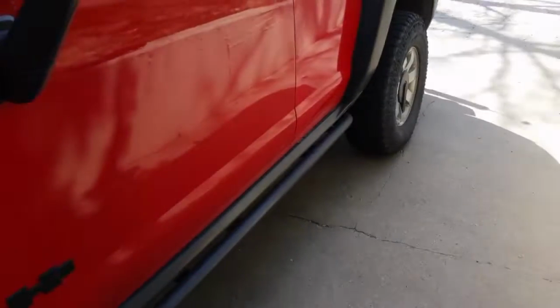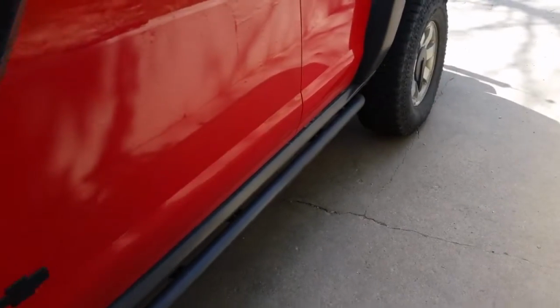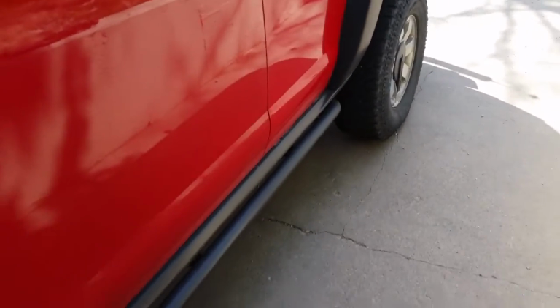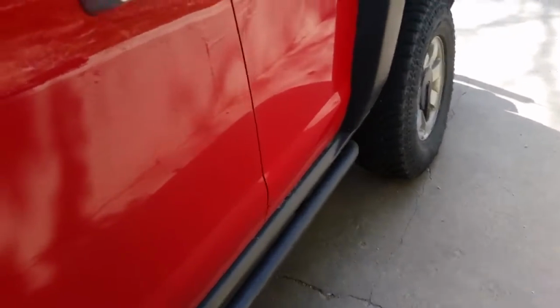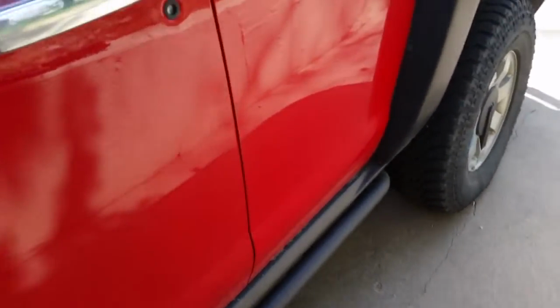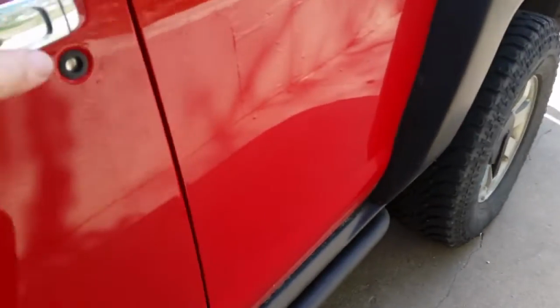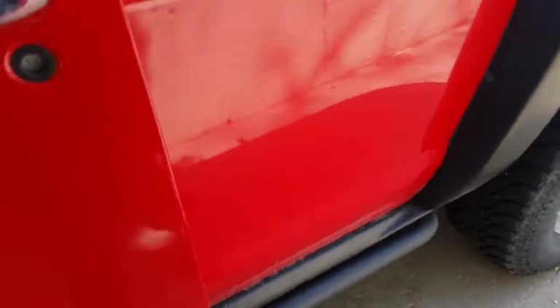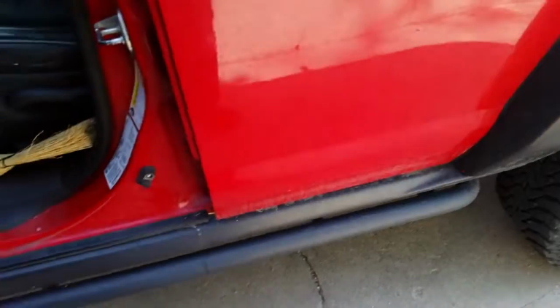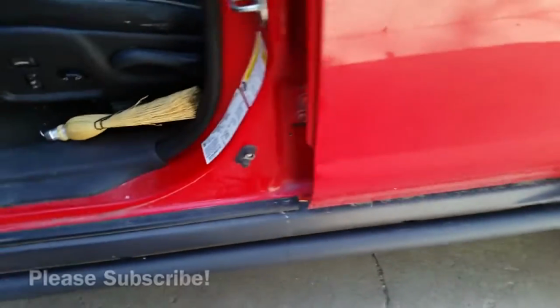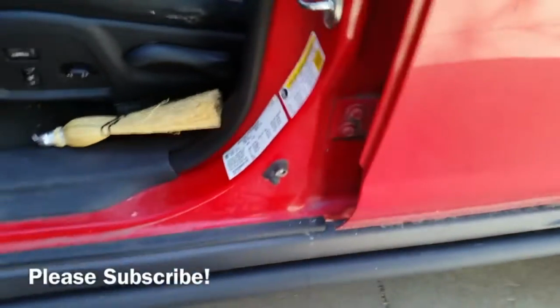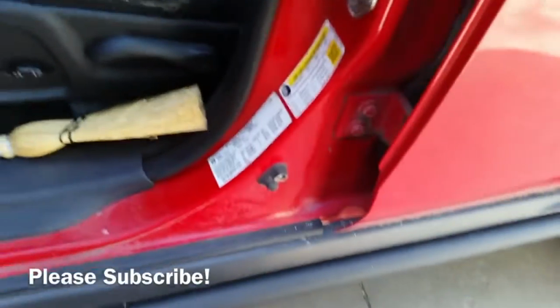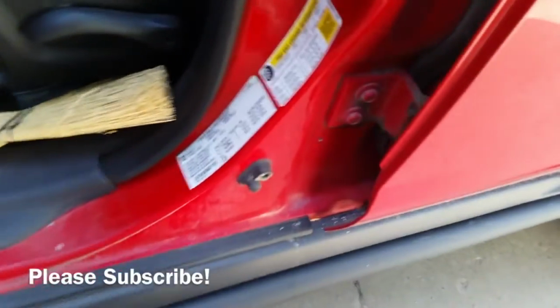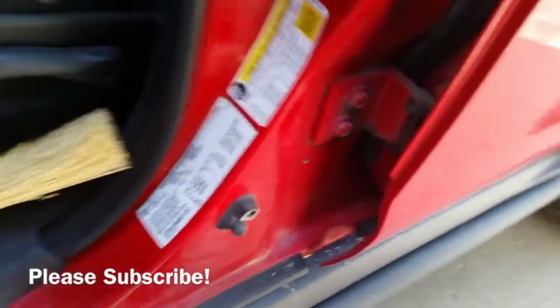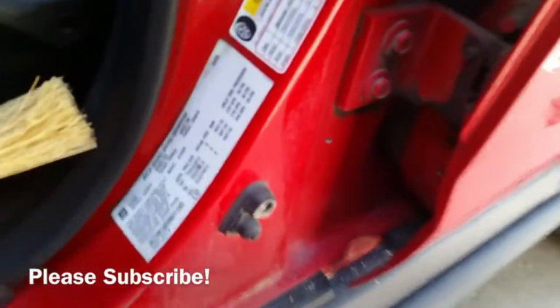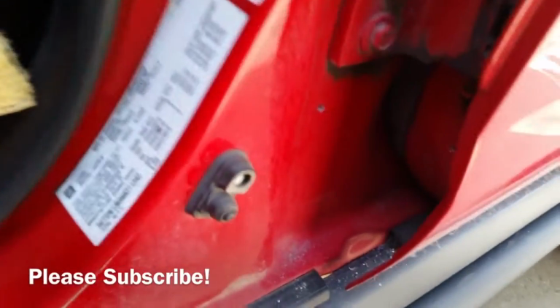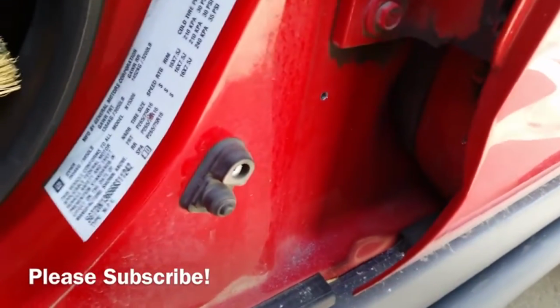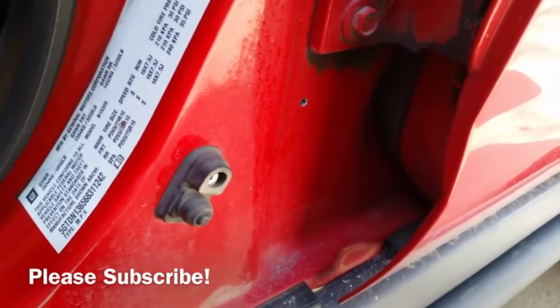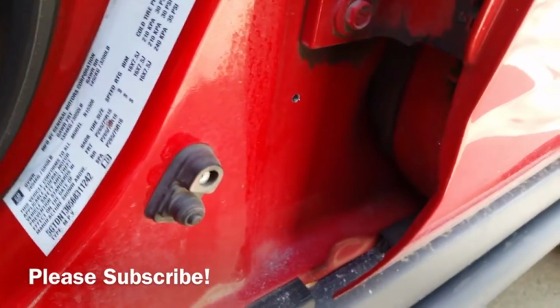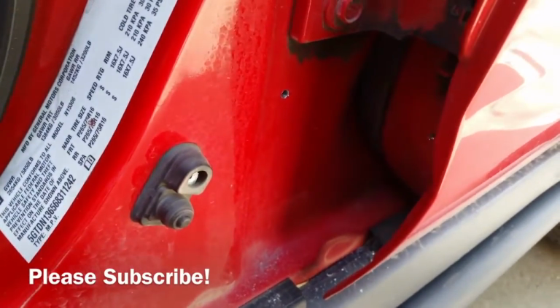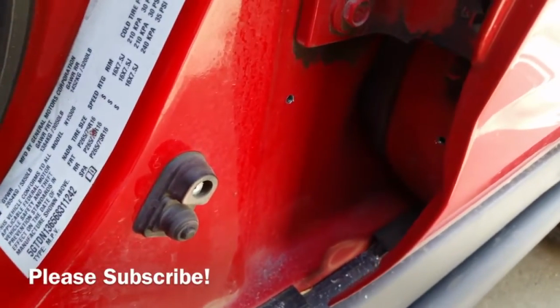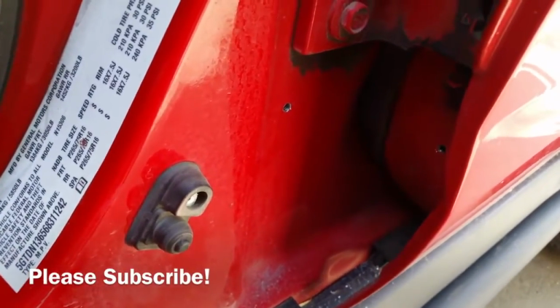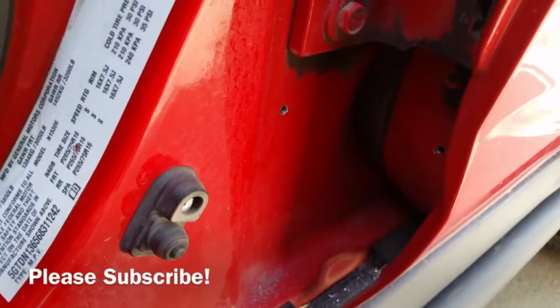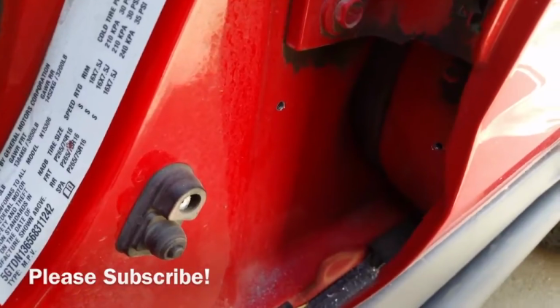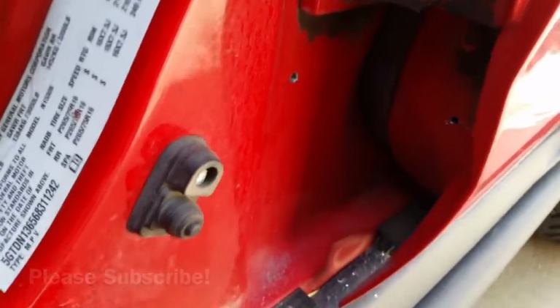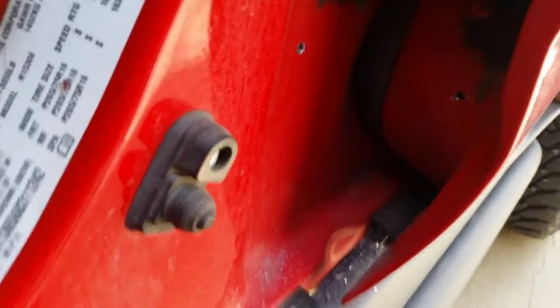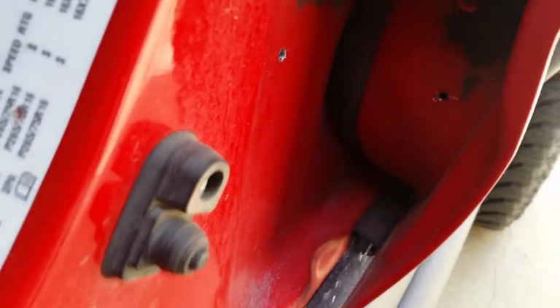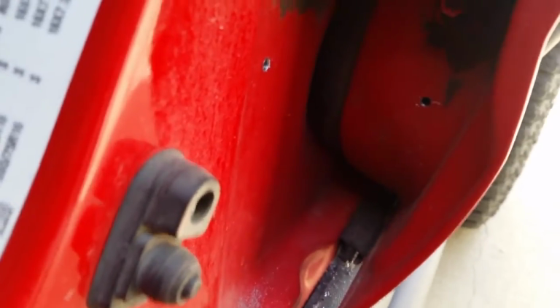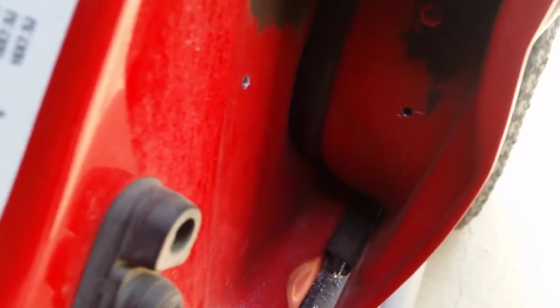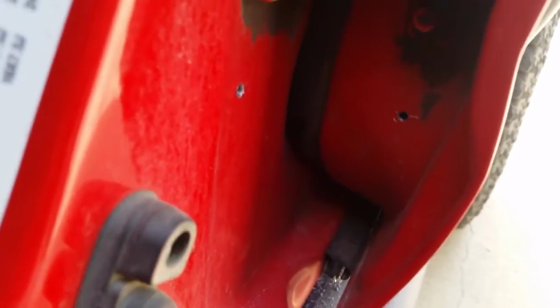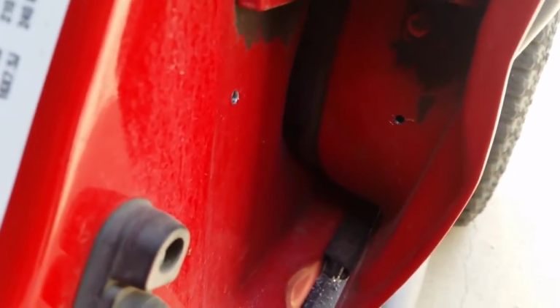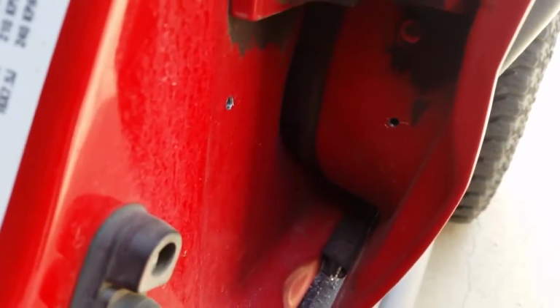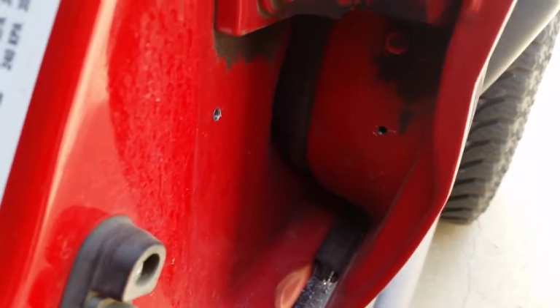Welcome to ham radio K0PIR. Now that I've got my Tar Heel mounted on the rear of my Hummer, it's time to do some bonding. I drilled some holes in the door and the body of the vehicle.